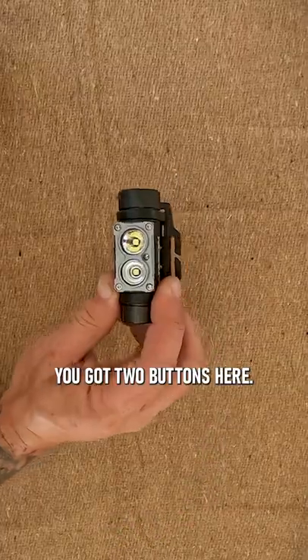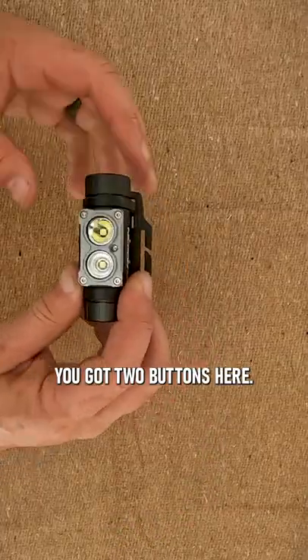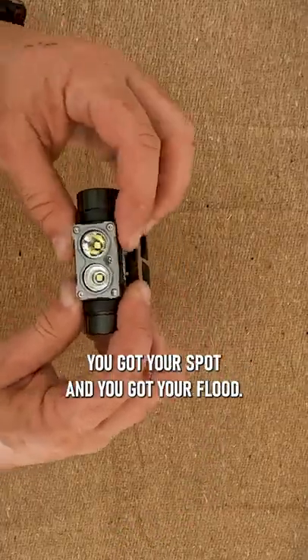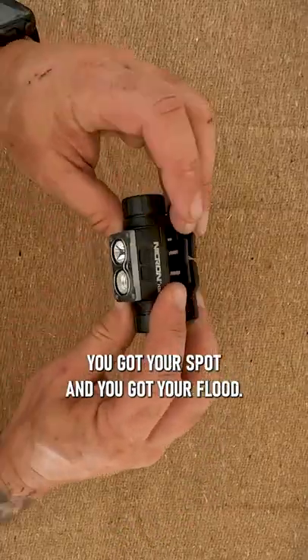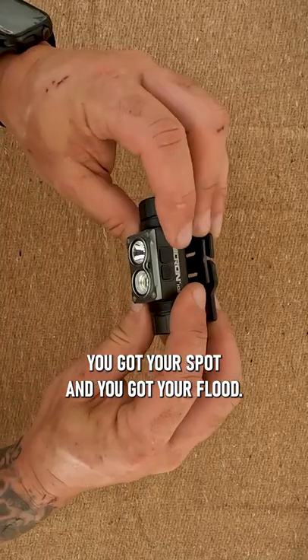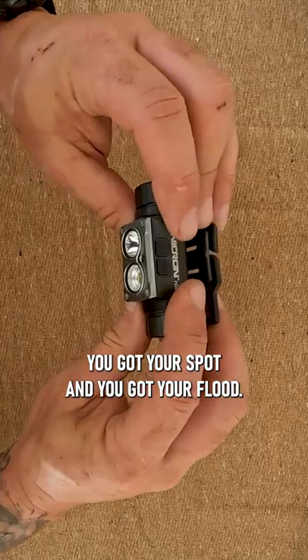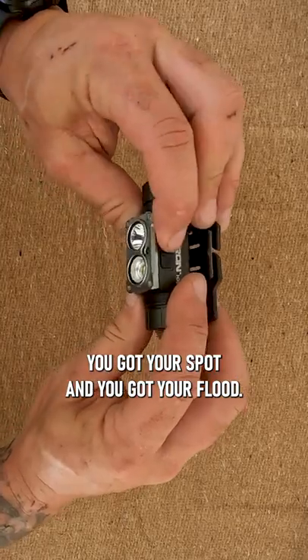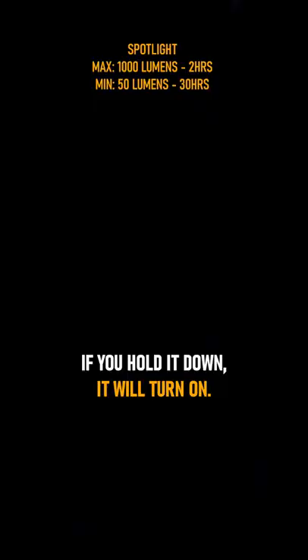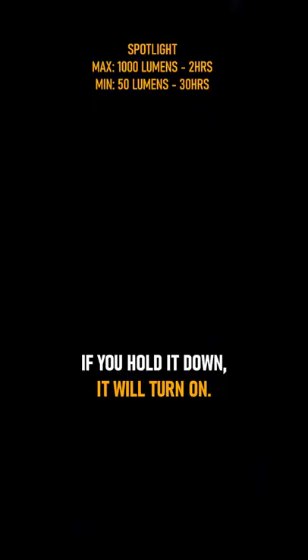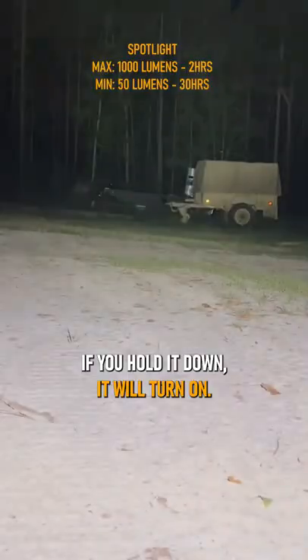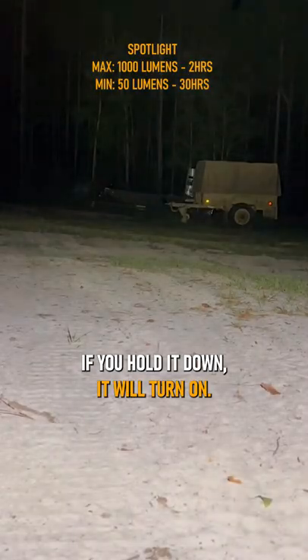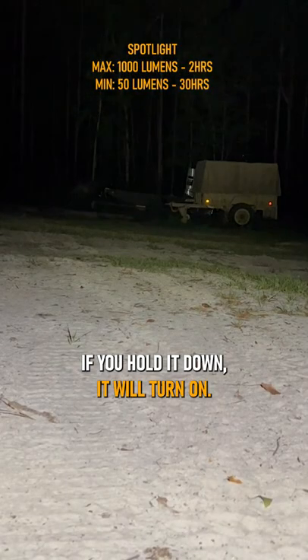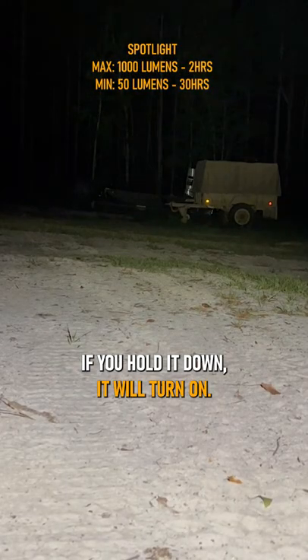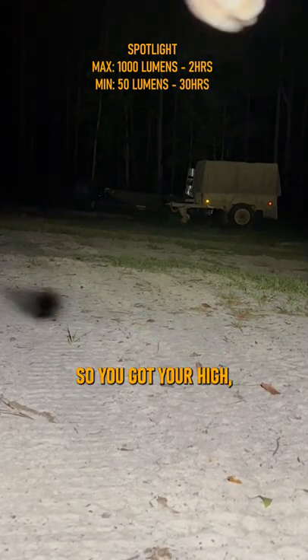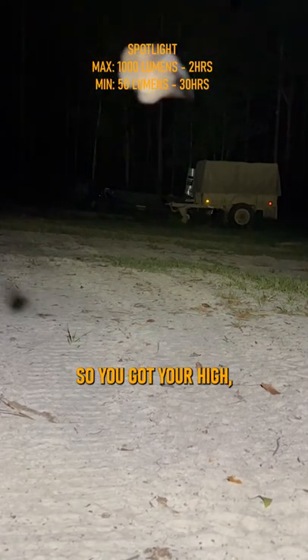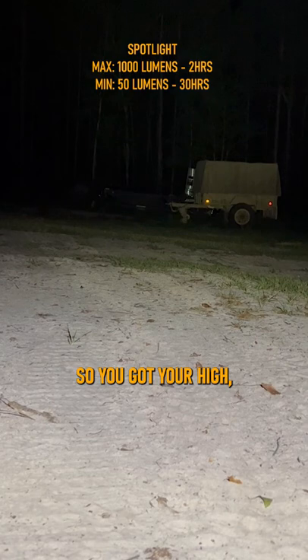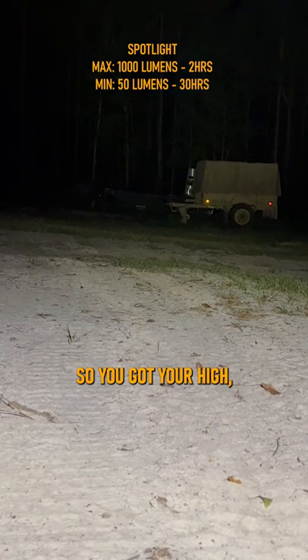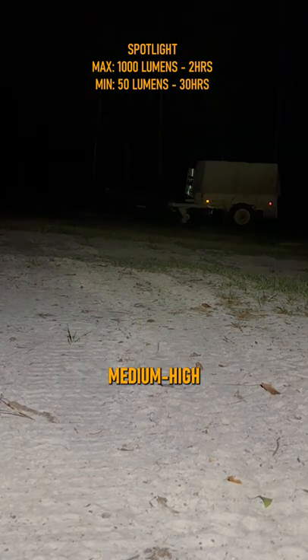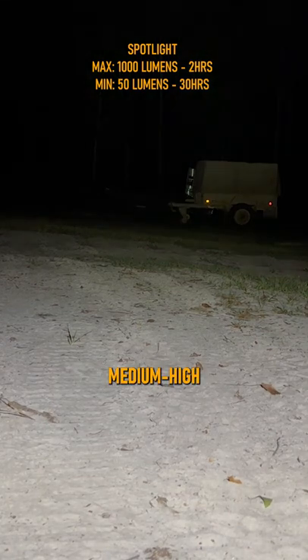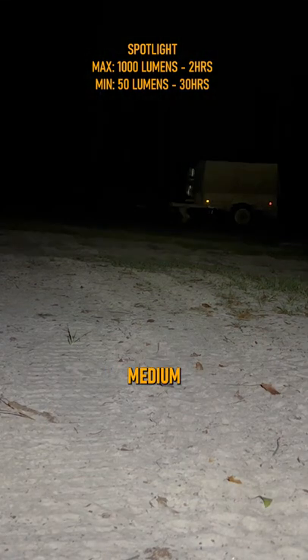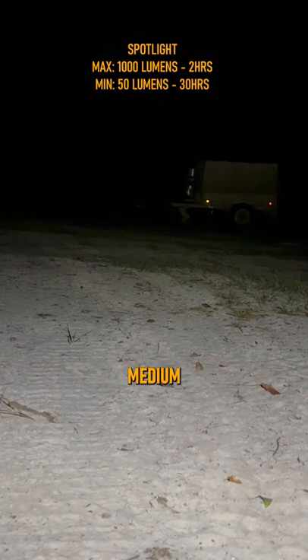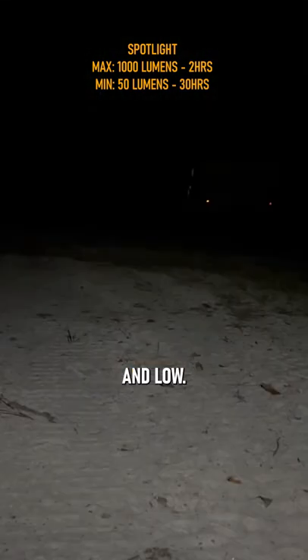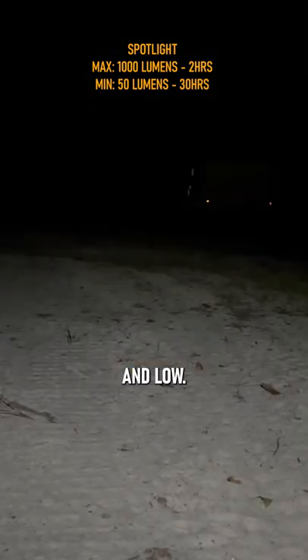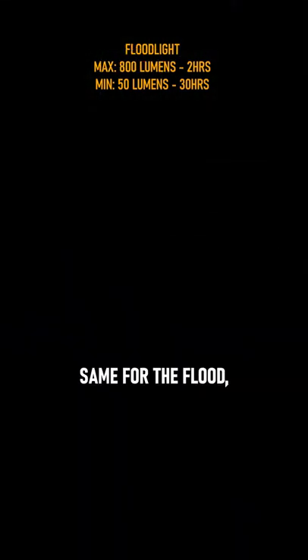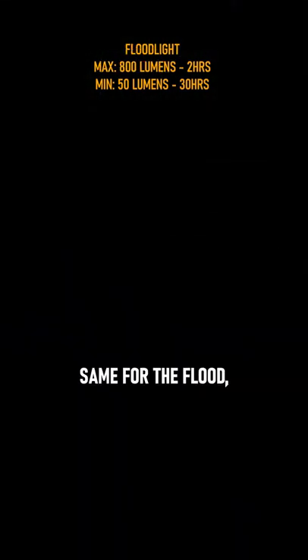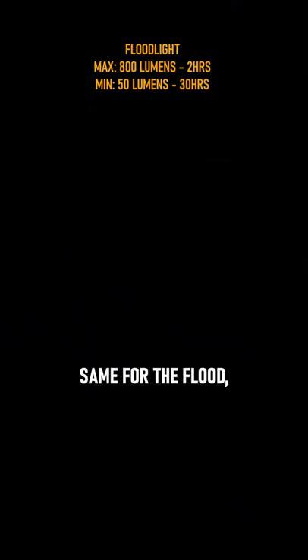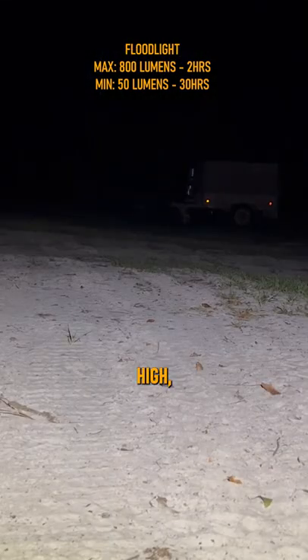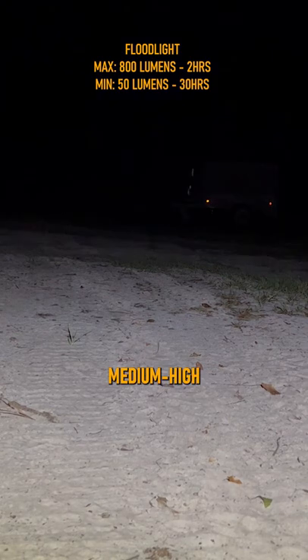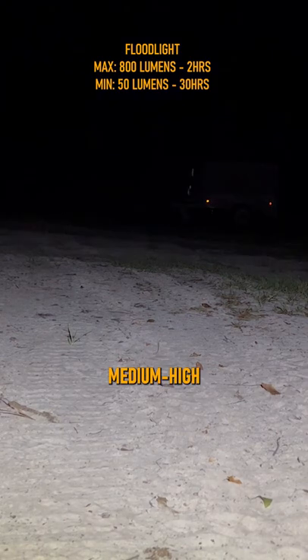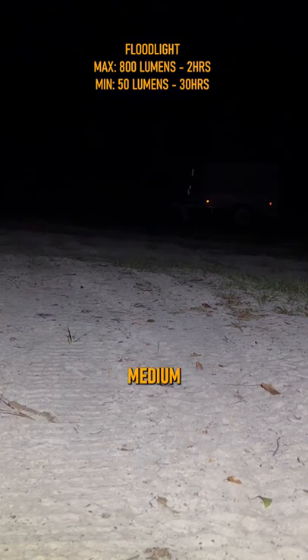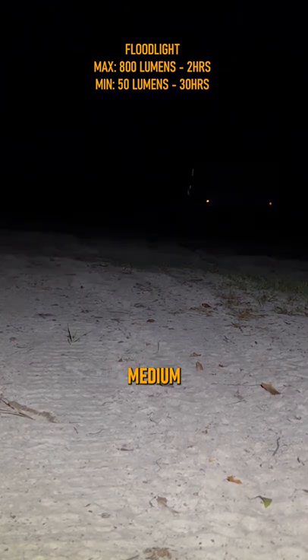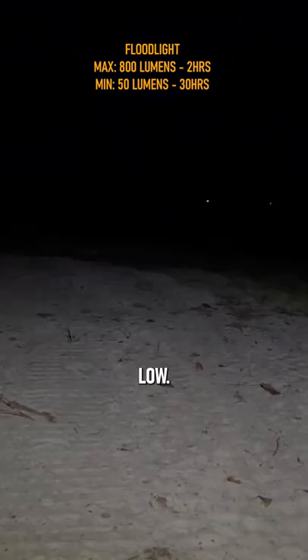You got two buttons here — you got your spot and you got your flood. If you hold it down, it will turn on. So you got your high, medium high, medium, and low. Same for the flood: high, medium high, medium low.